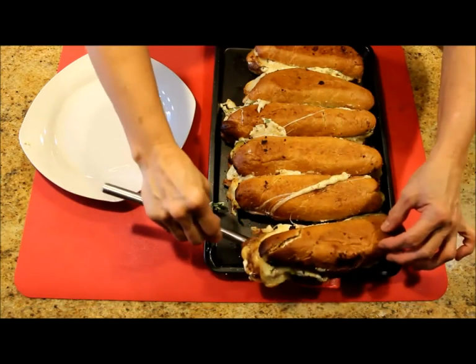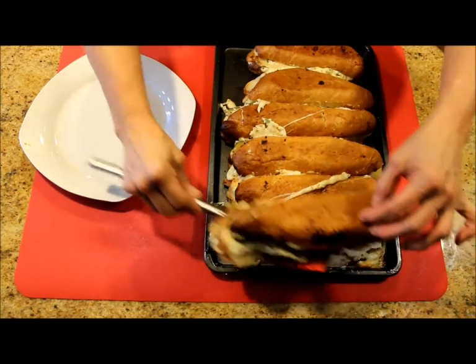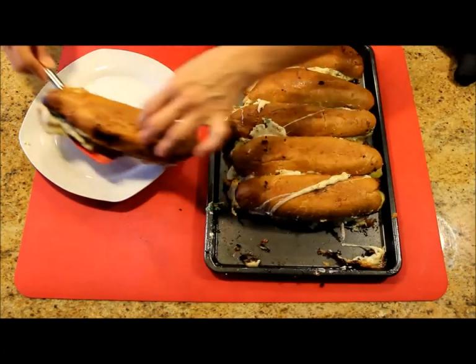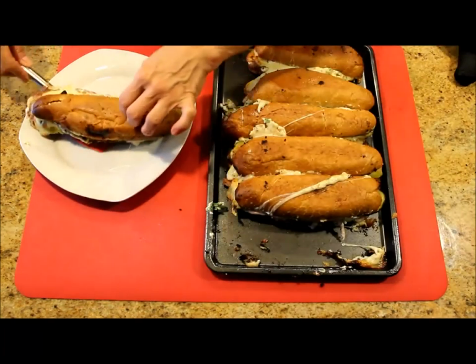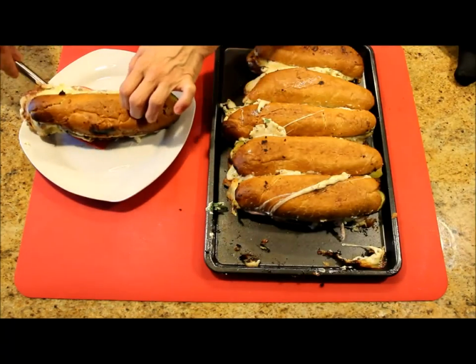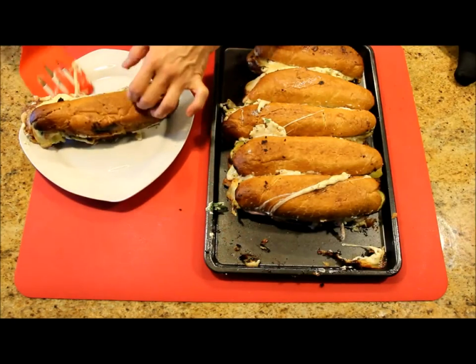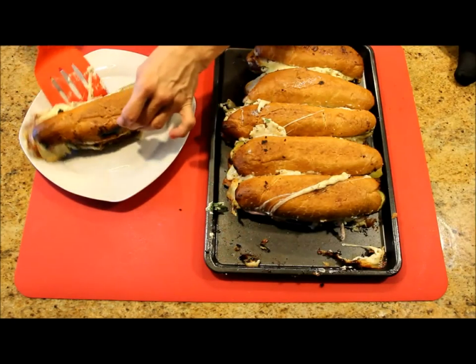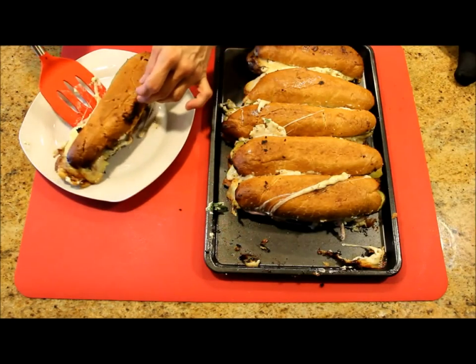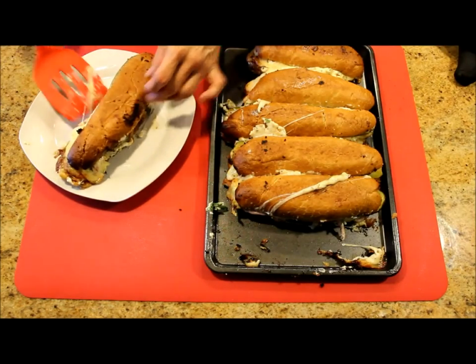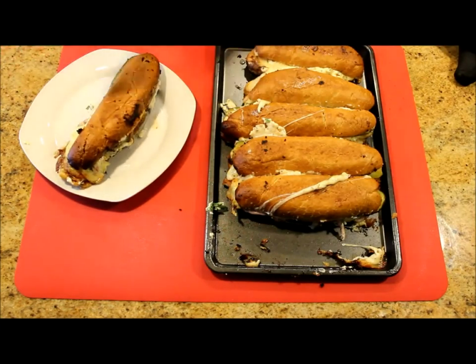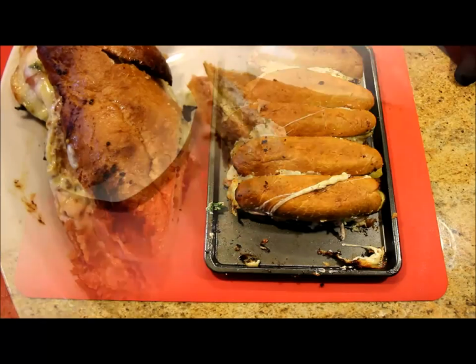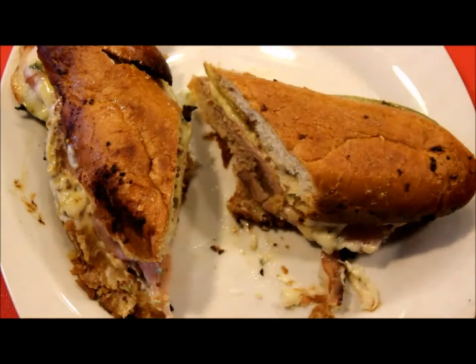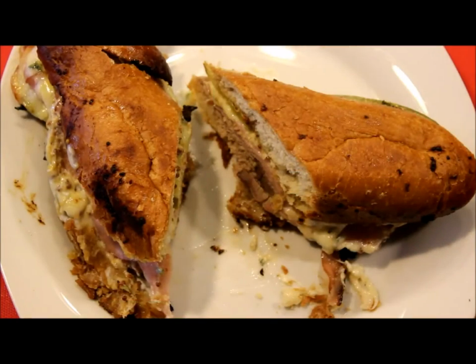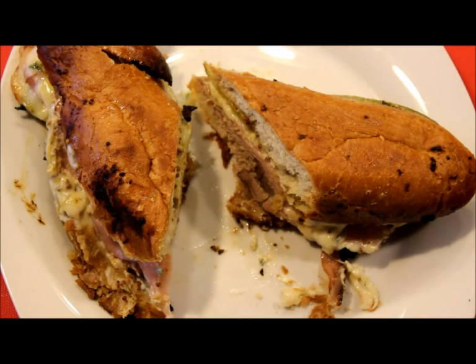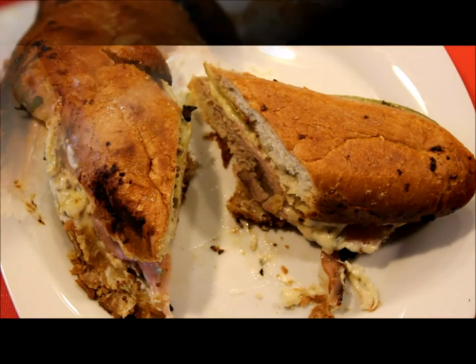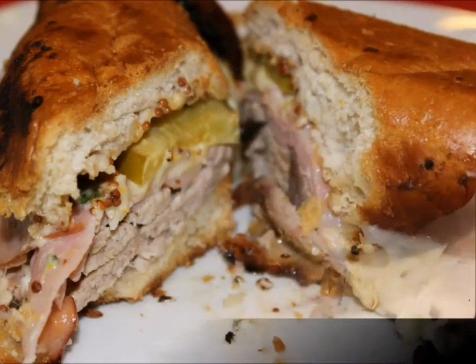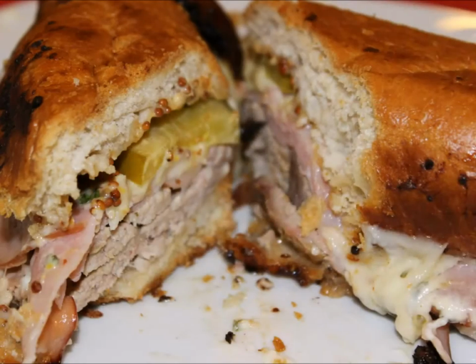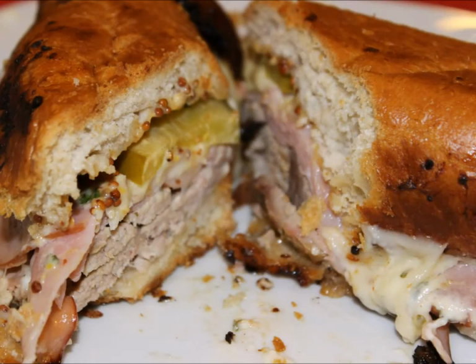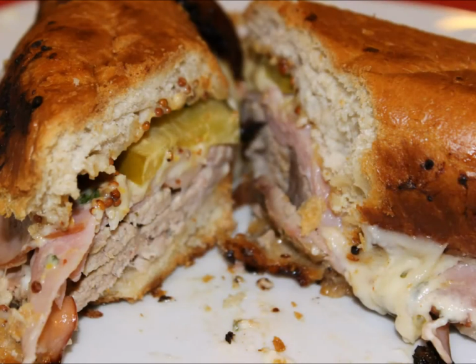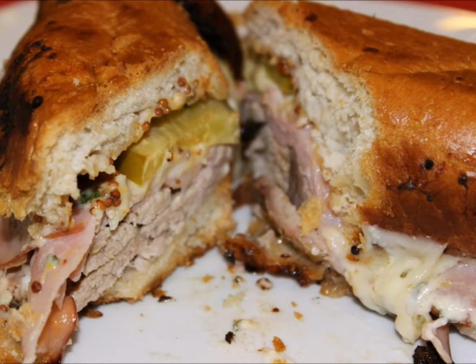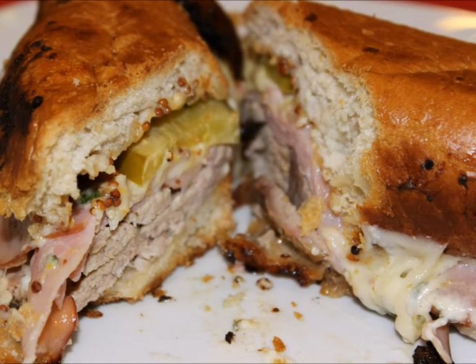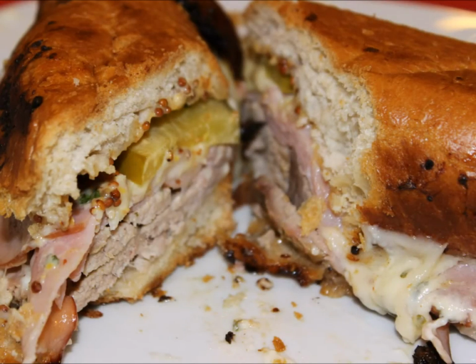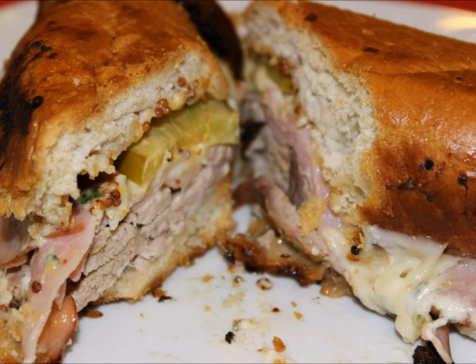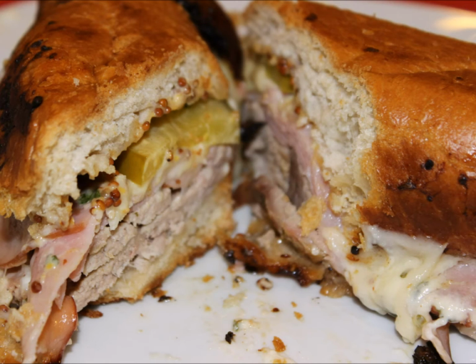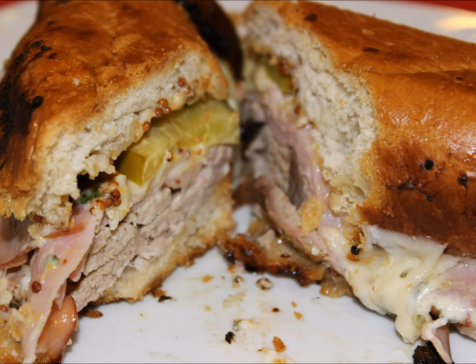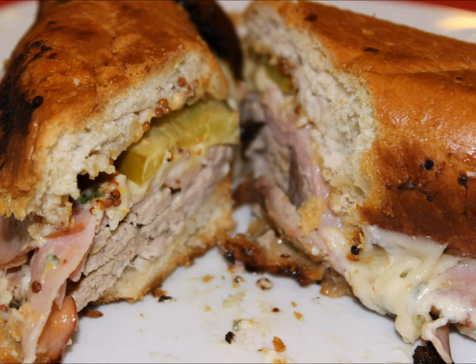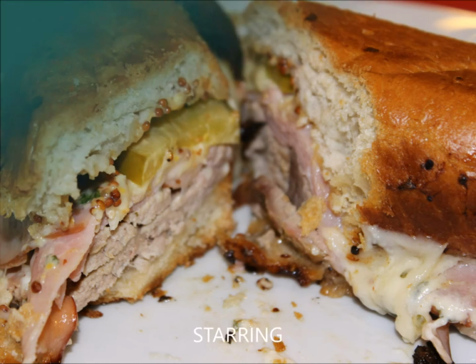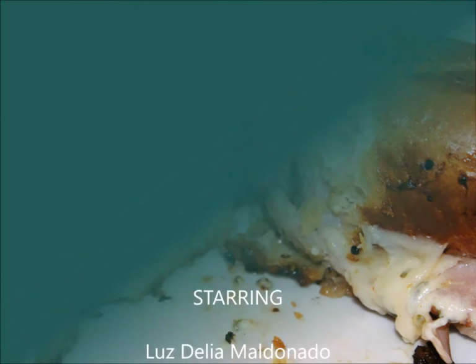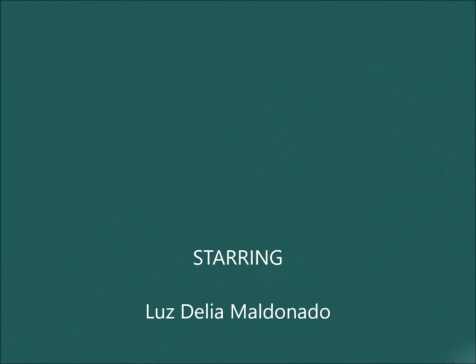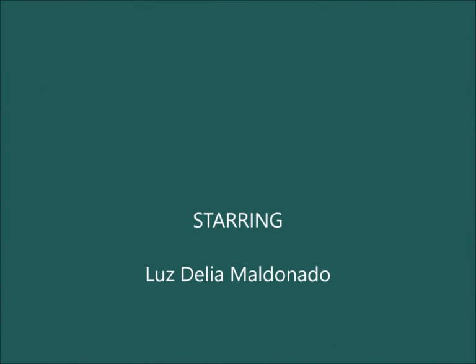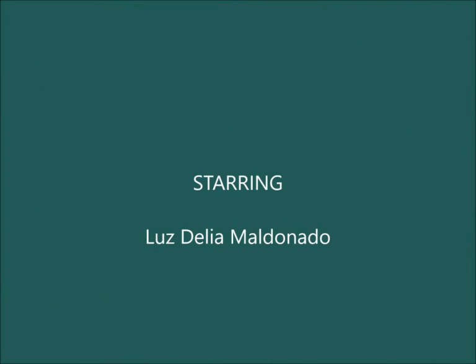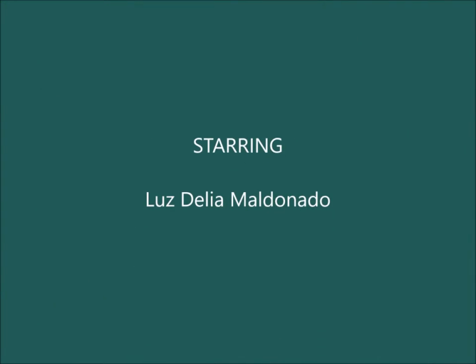These sandwiches are ready to be served. I hope you enjoyed this recipe, and if you really liked this video, don't forget to click like and subscribe to my channel. I hope to see you next time.